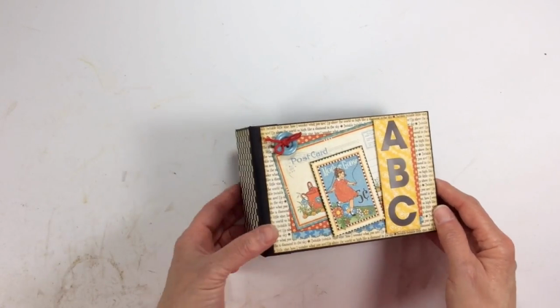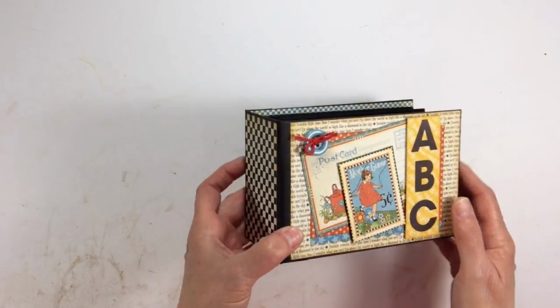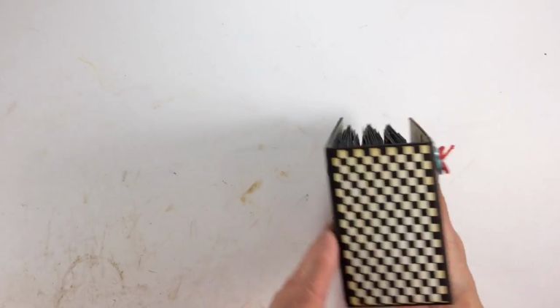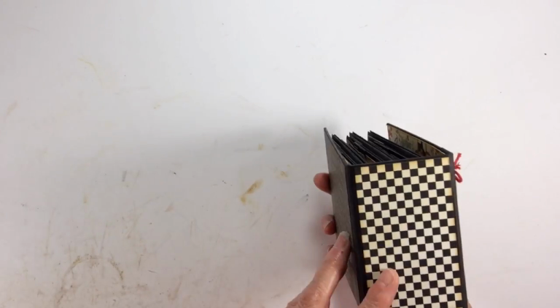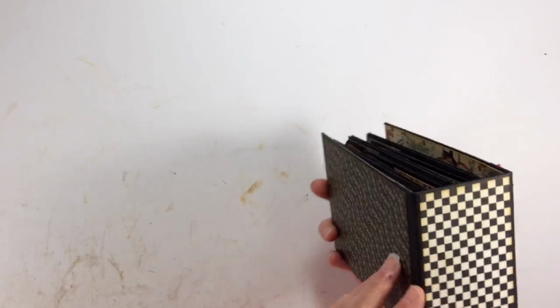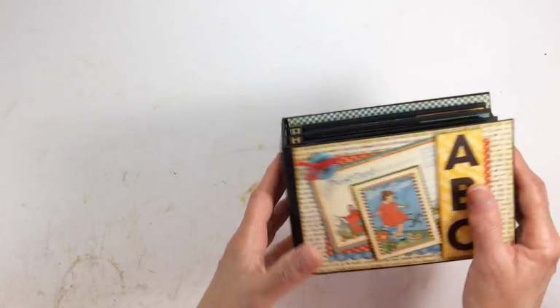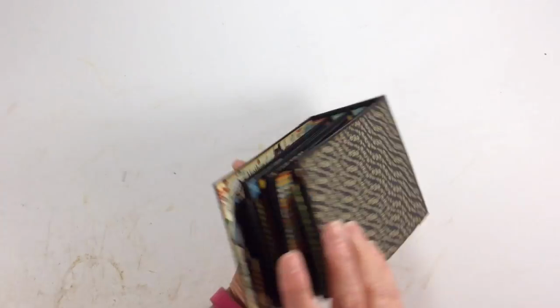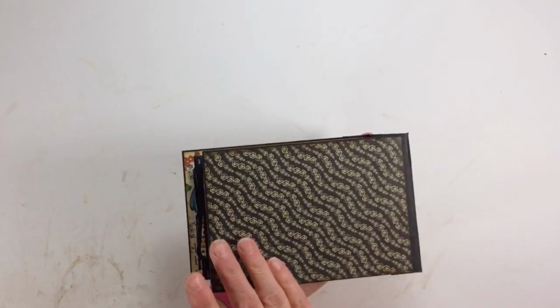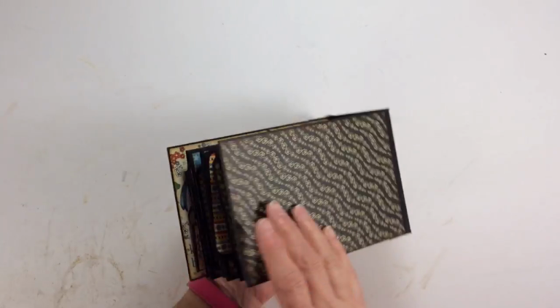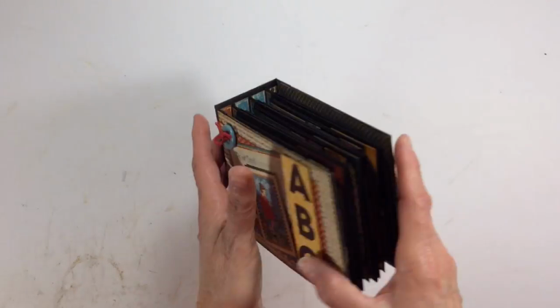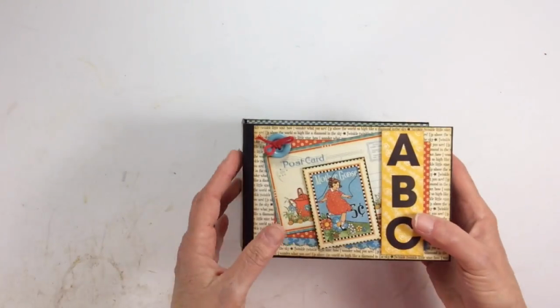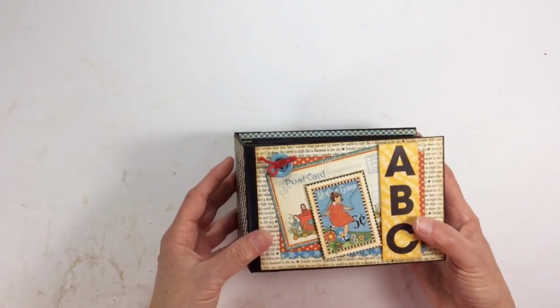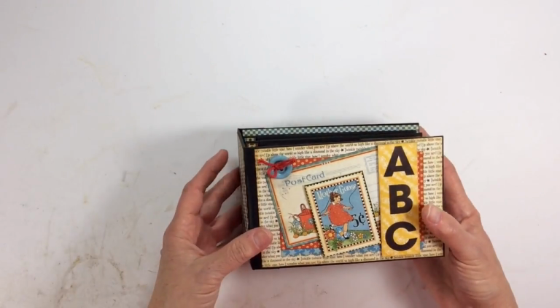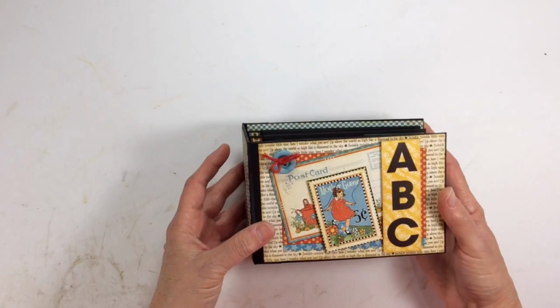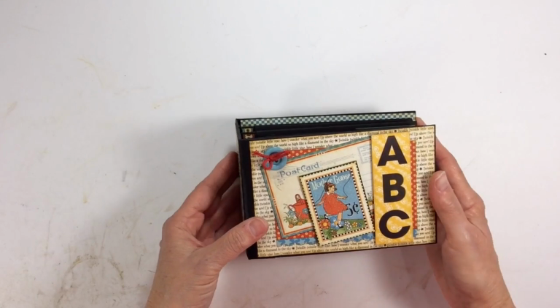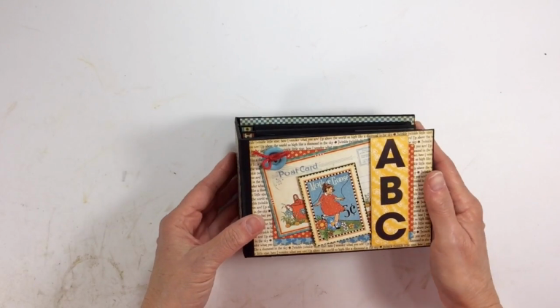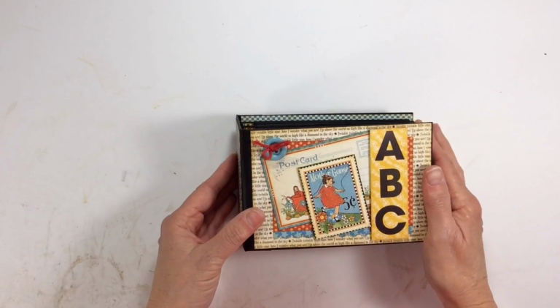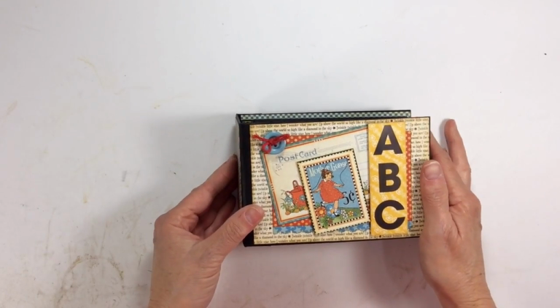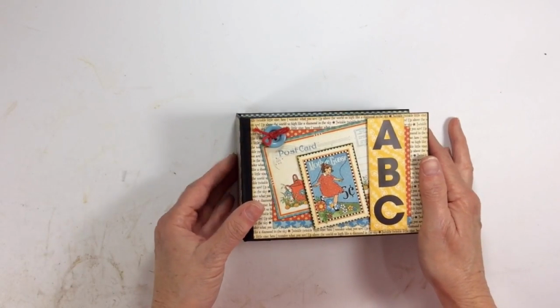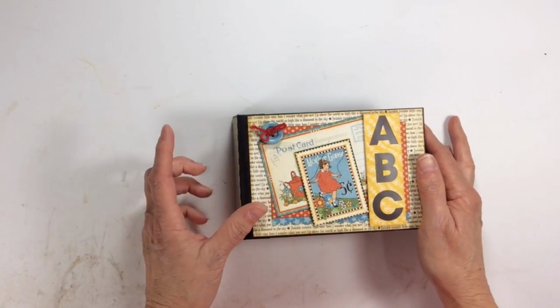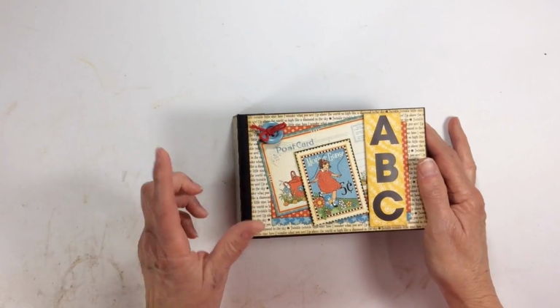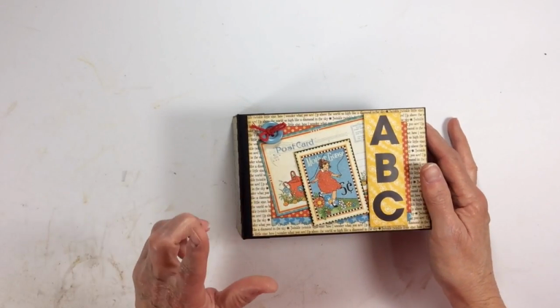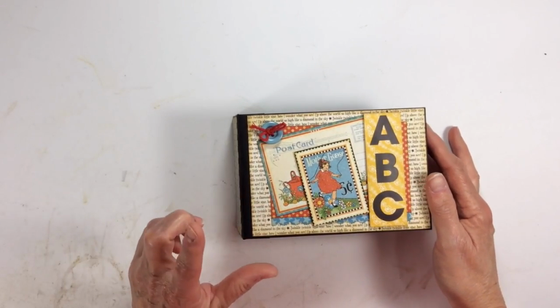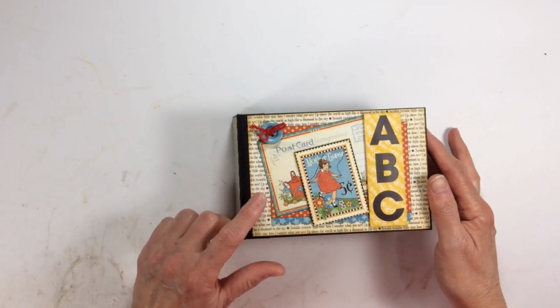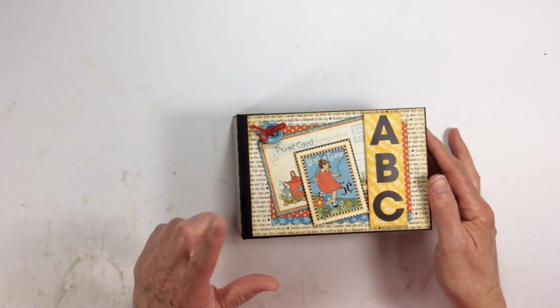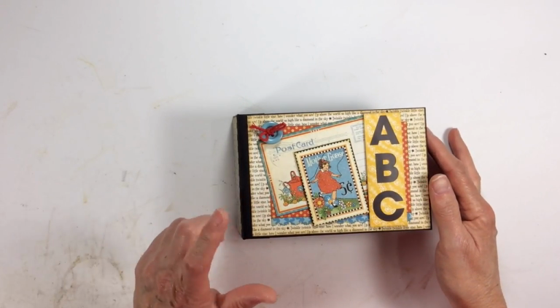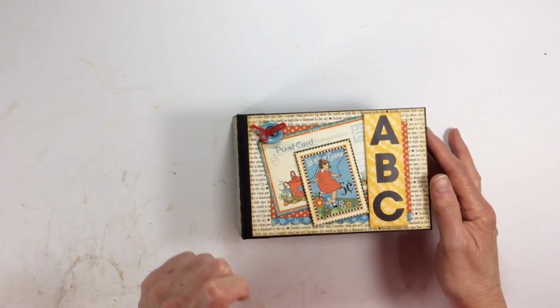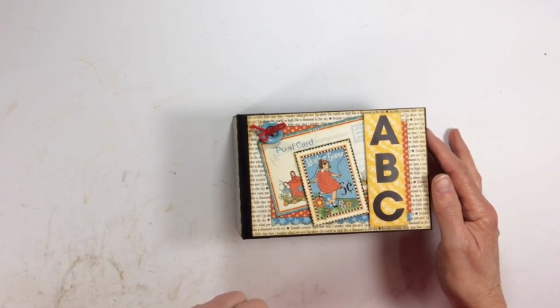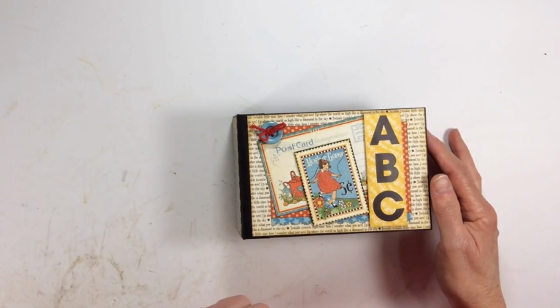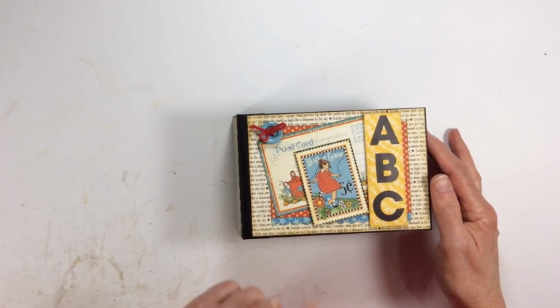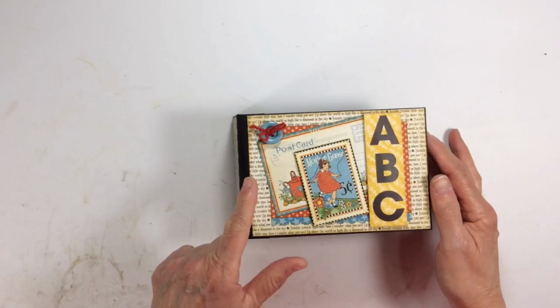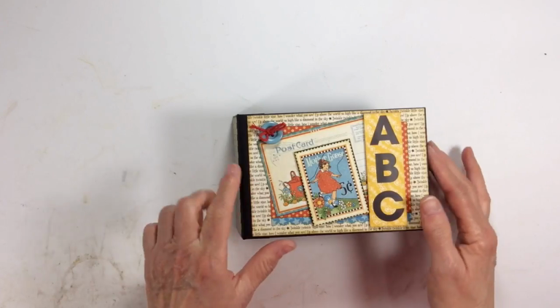And there's the spine, there's the back. I inked all the edges with bright burlap.